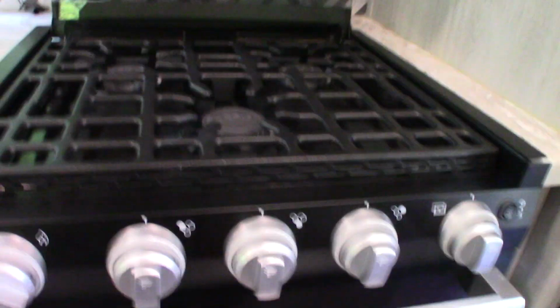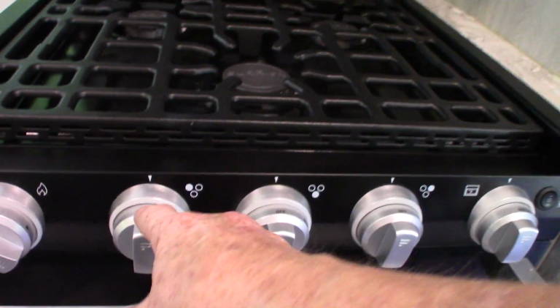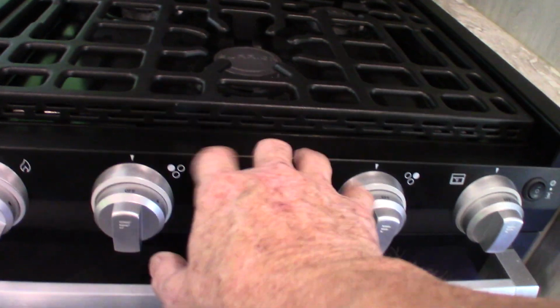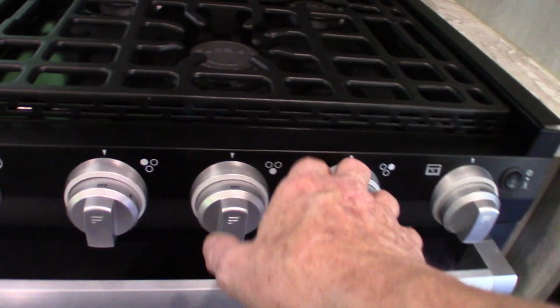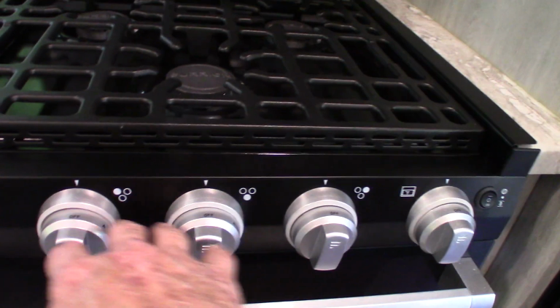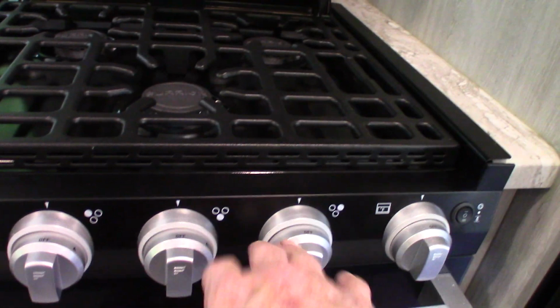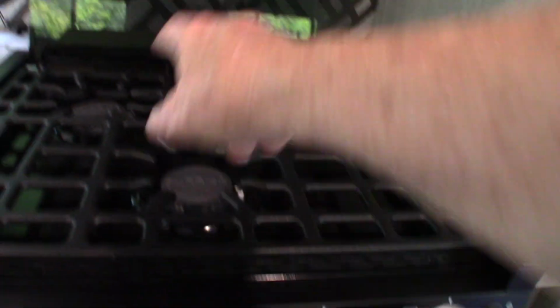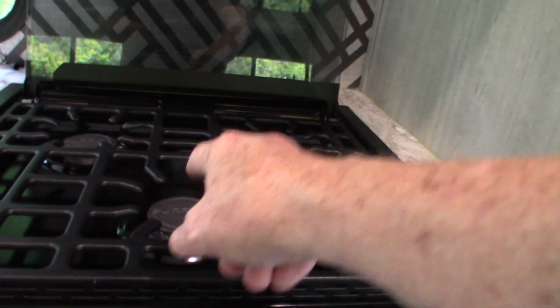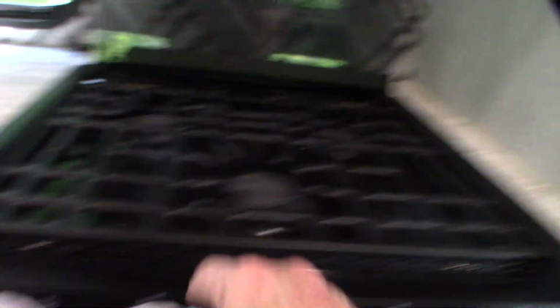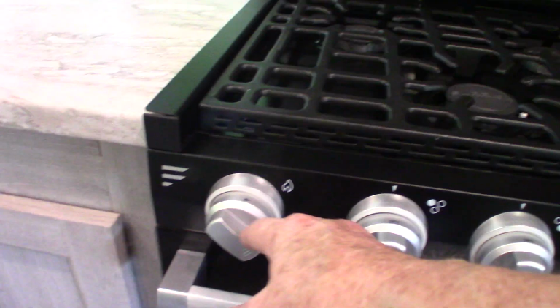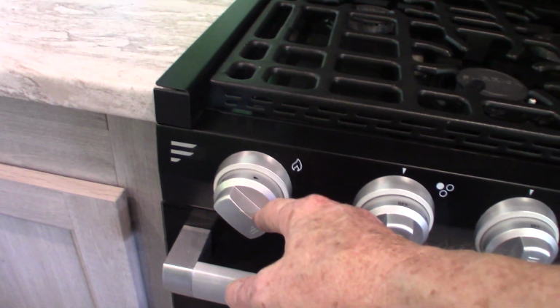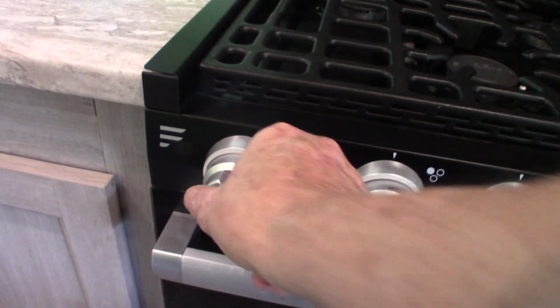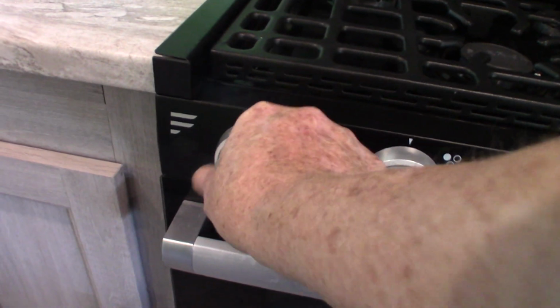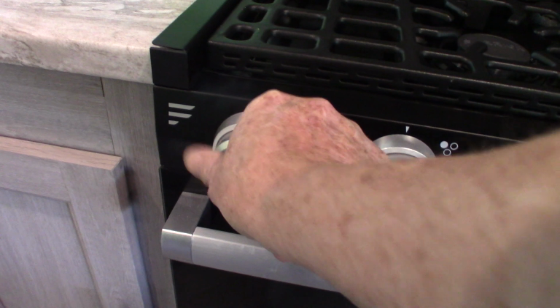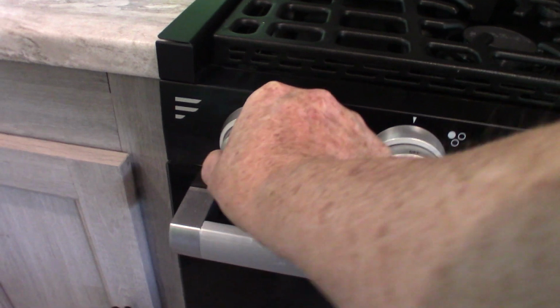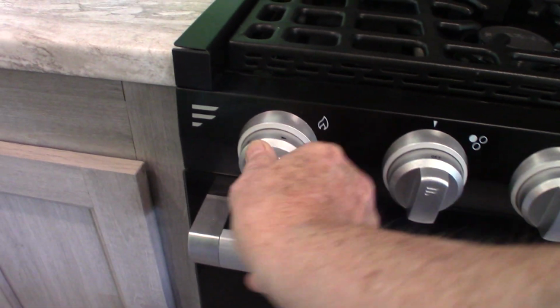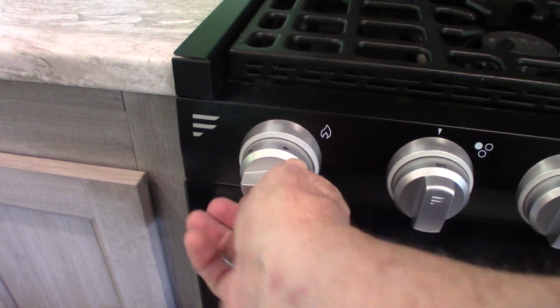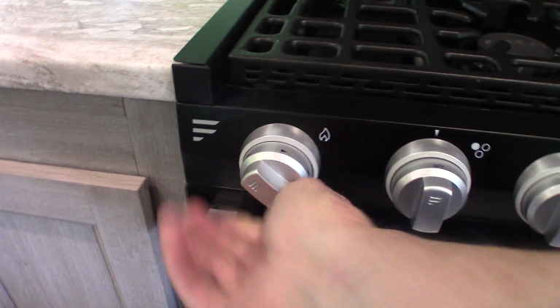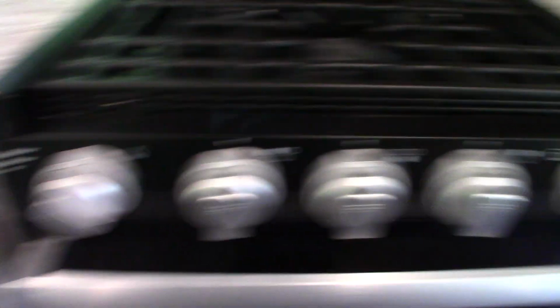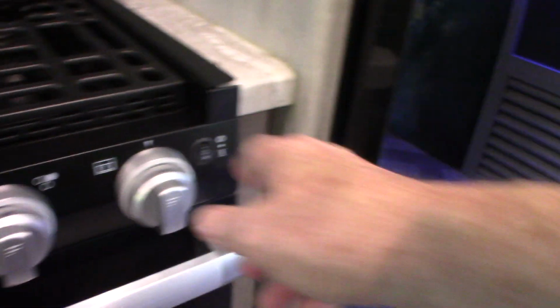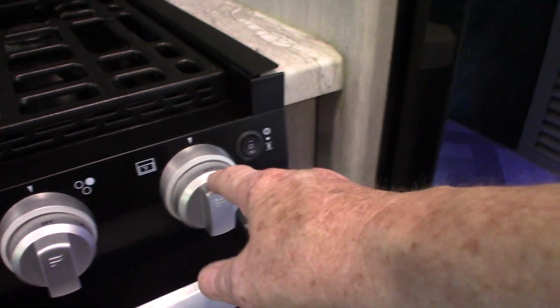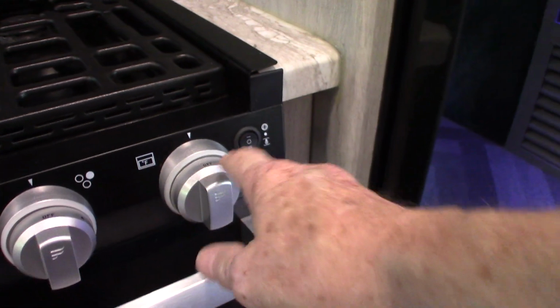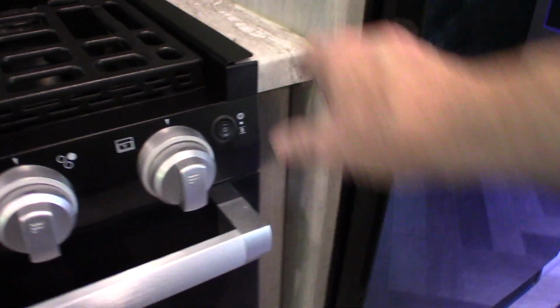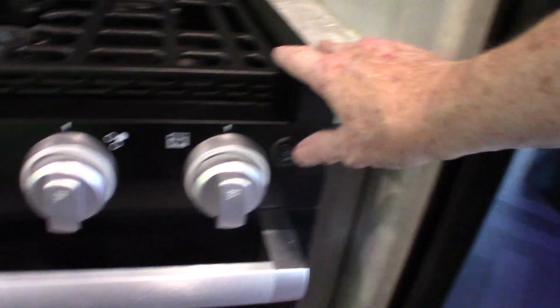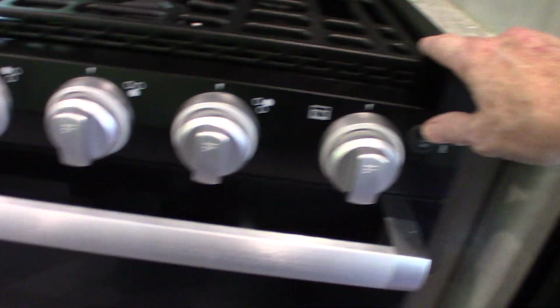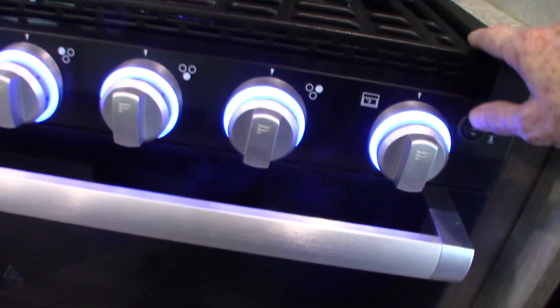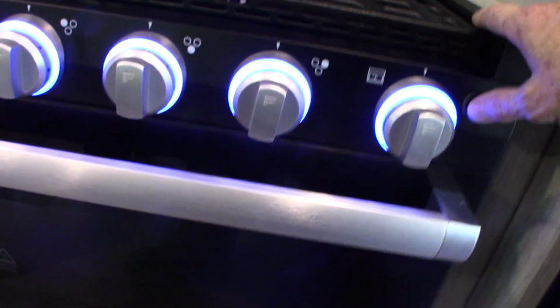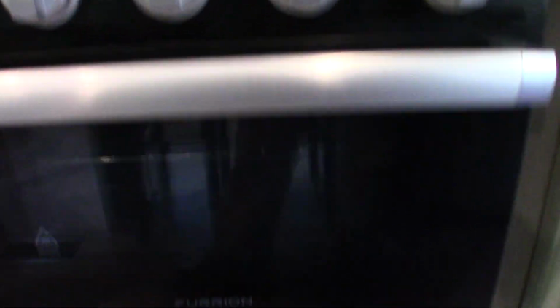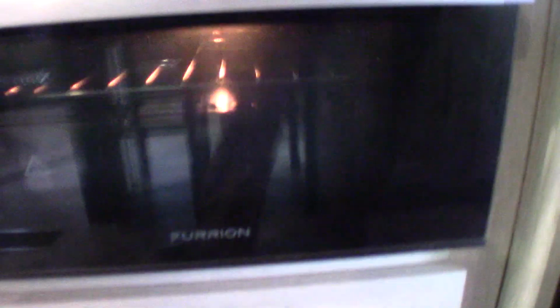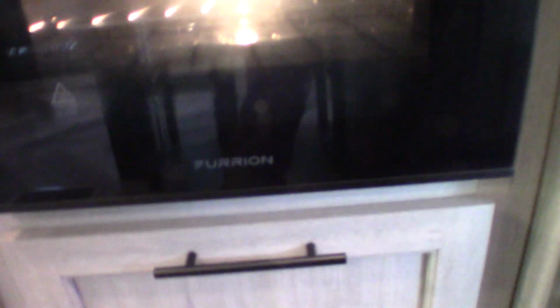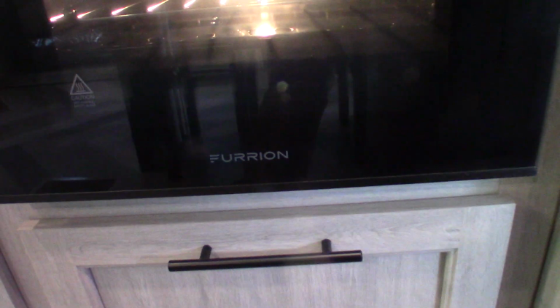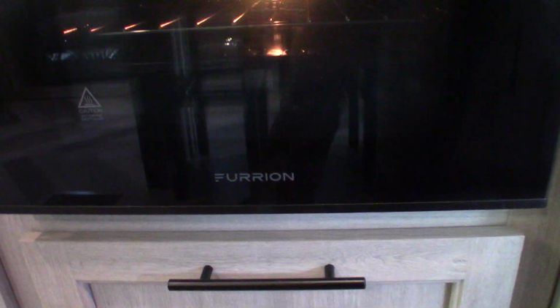The three center knobs are for the three burners. This one all the way to the left is your sparker — you turn it clockwise to spark. And this one is for the oven. You also have a switch to get your blue light or your oven light.